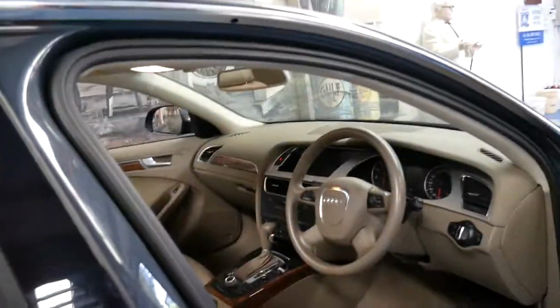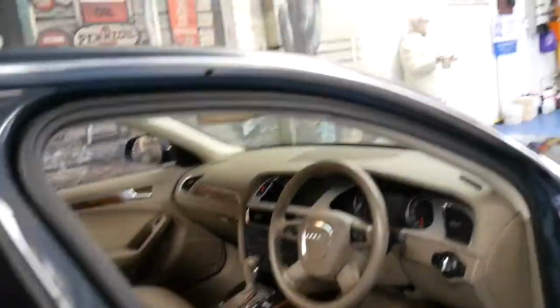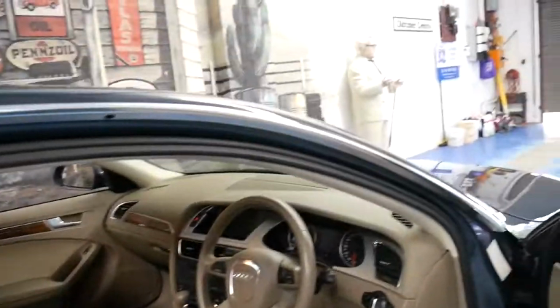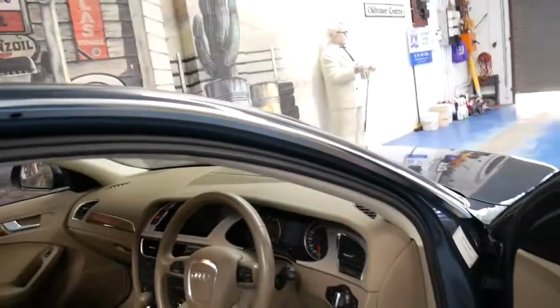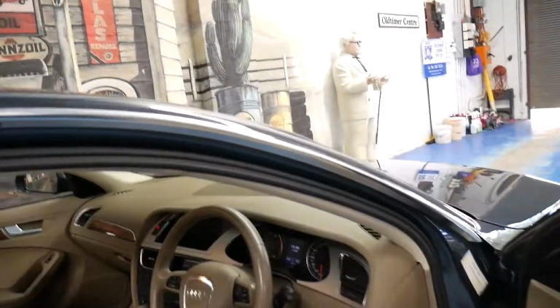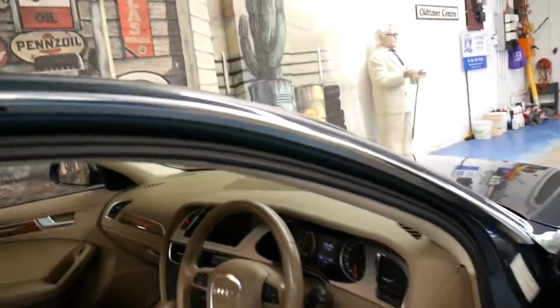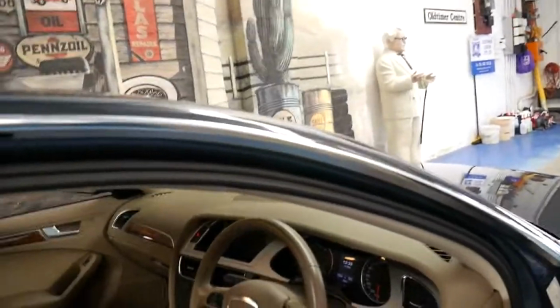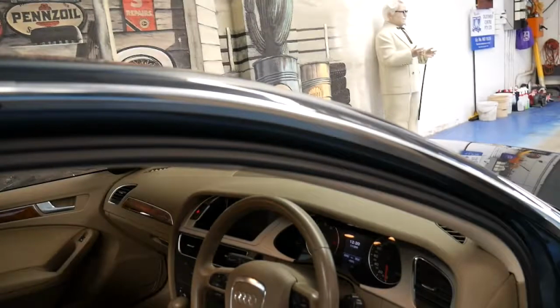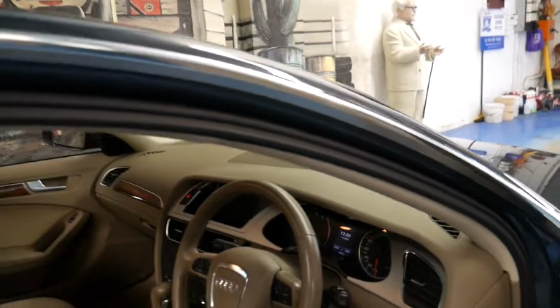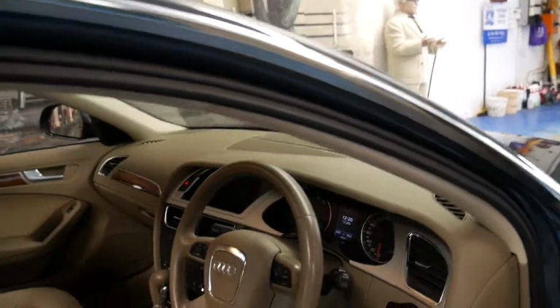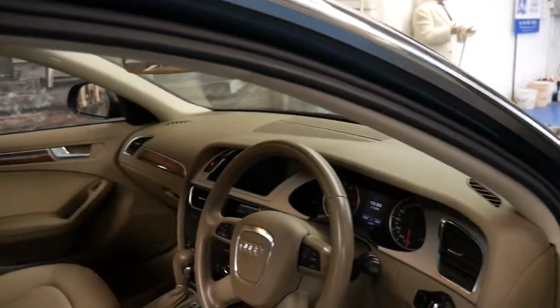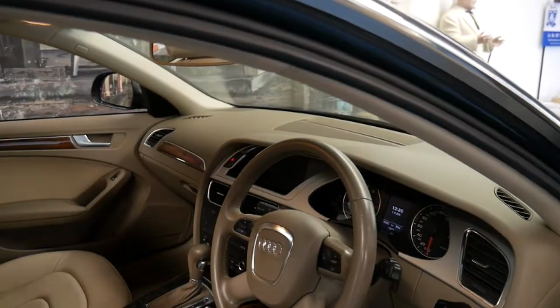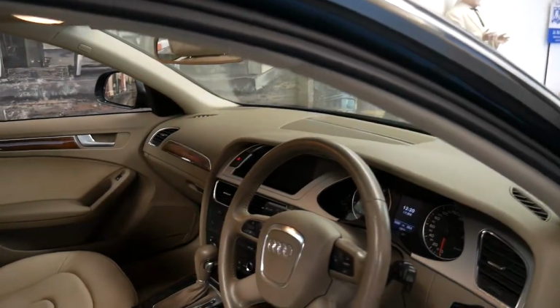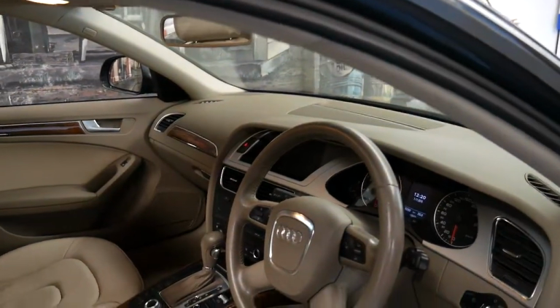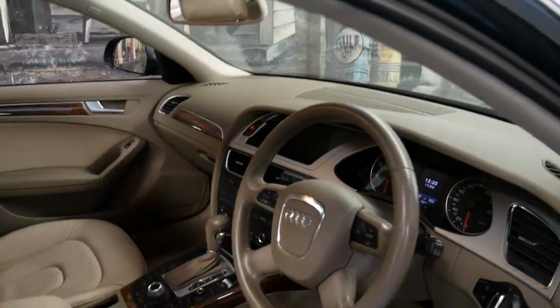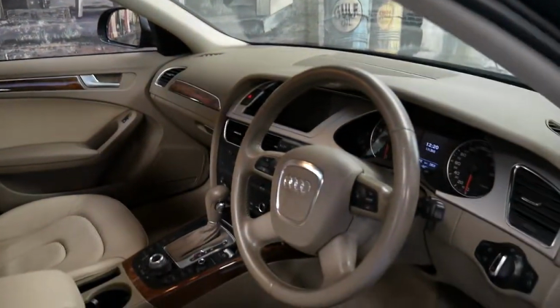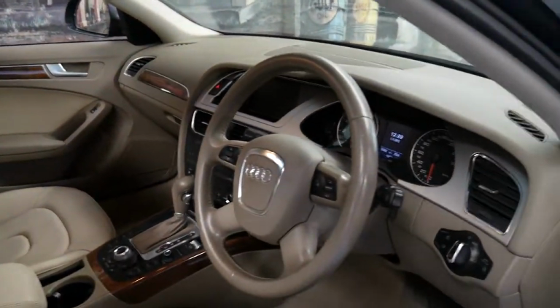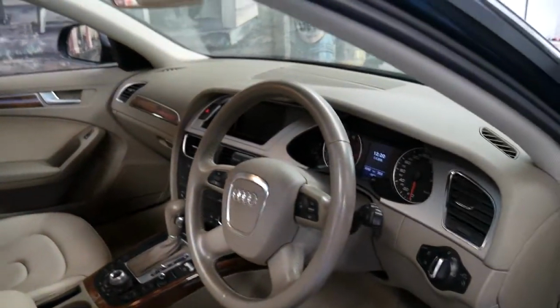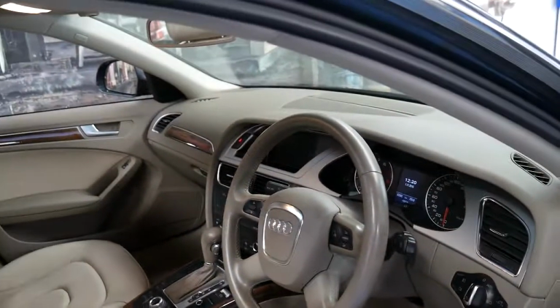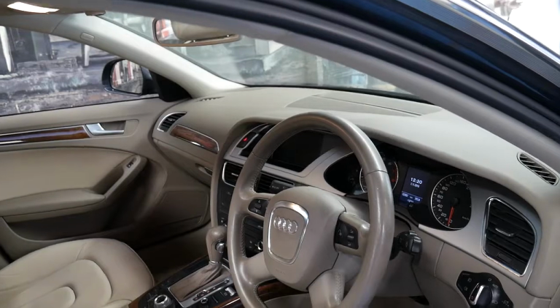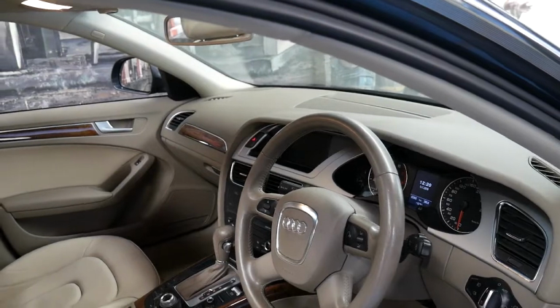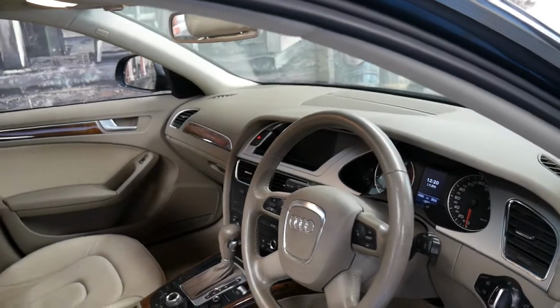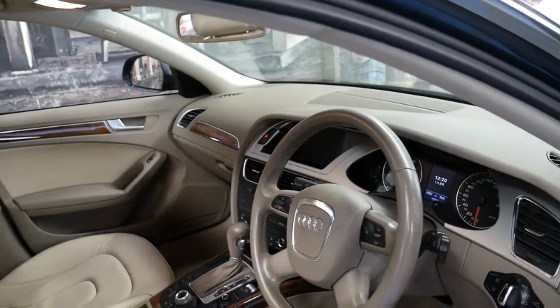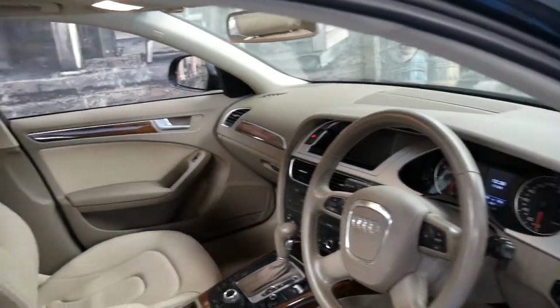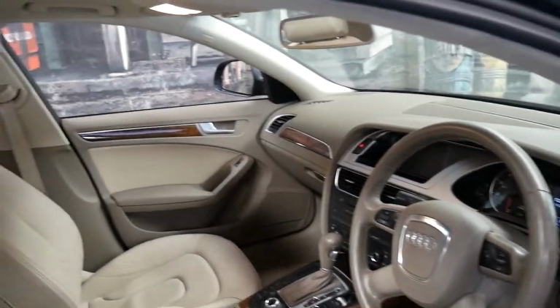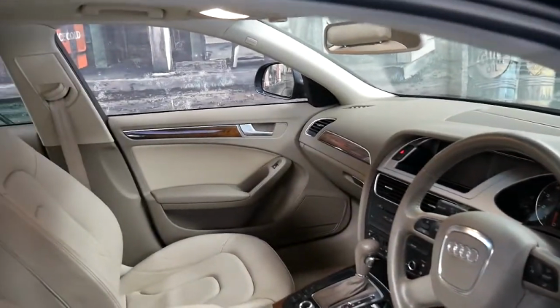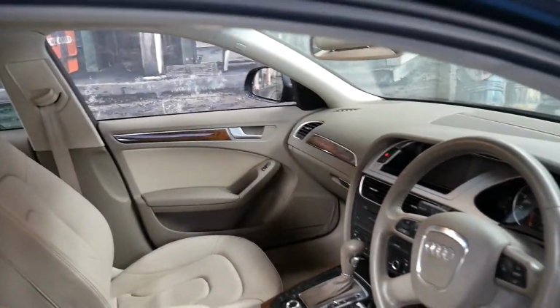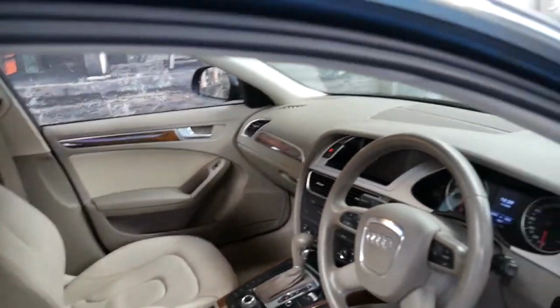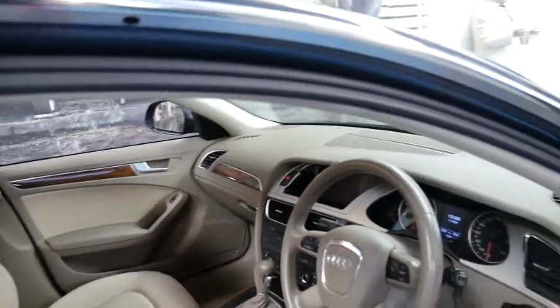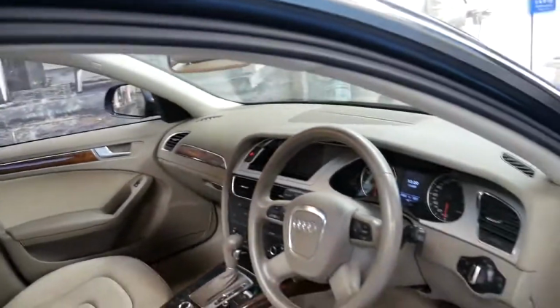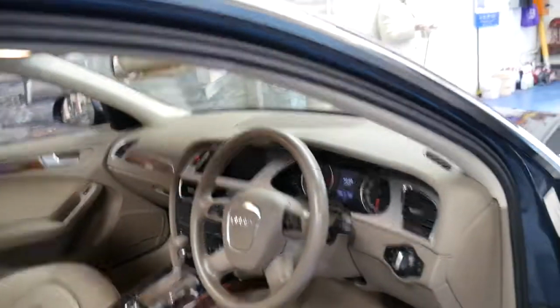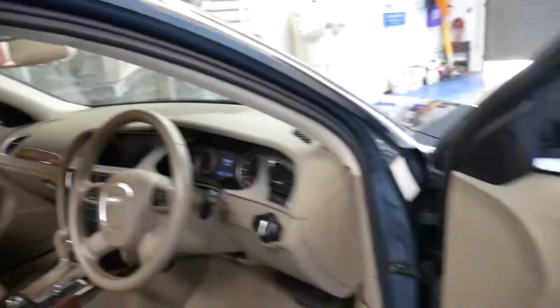It comes in this beautiful metallic grey with a bit of green through it — it's a very nice colour — and beige leather interior with nice timber inserts.